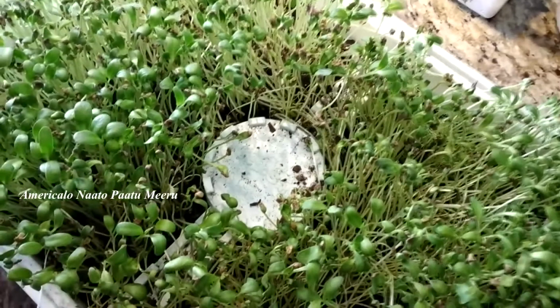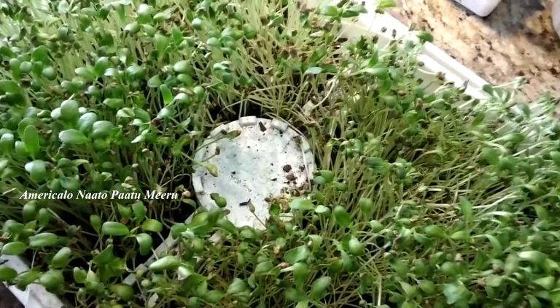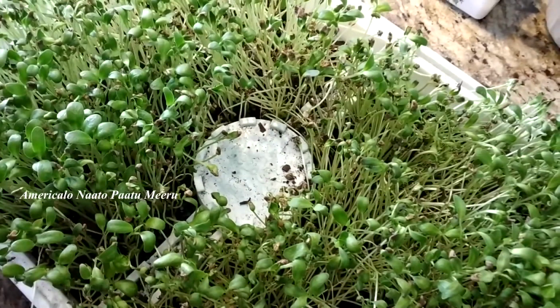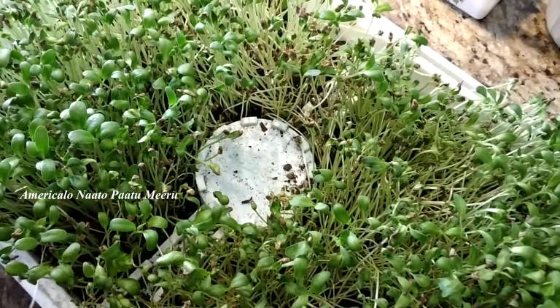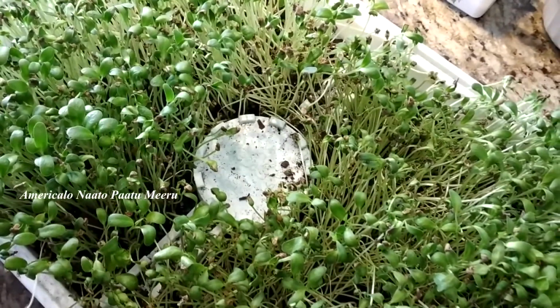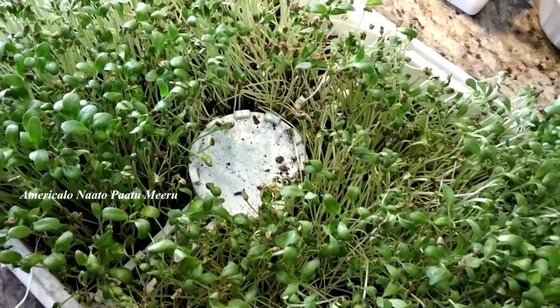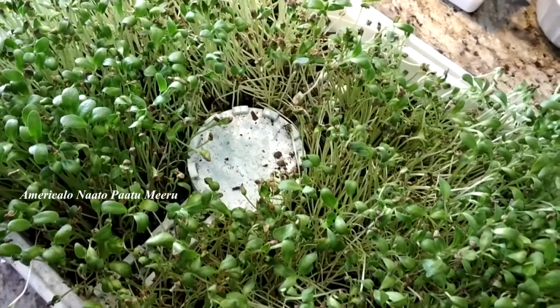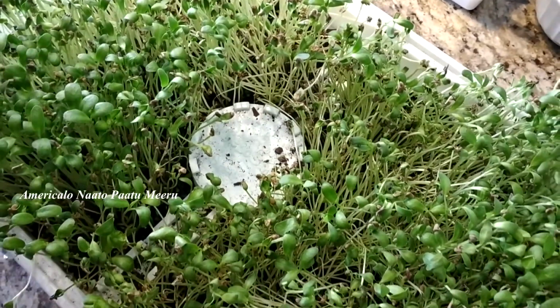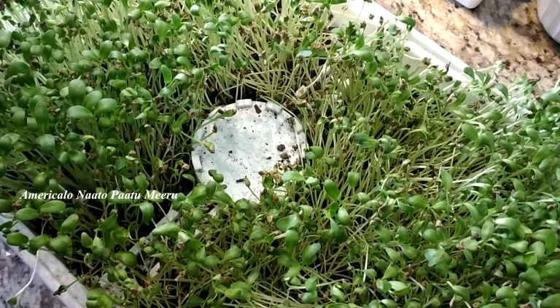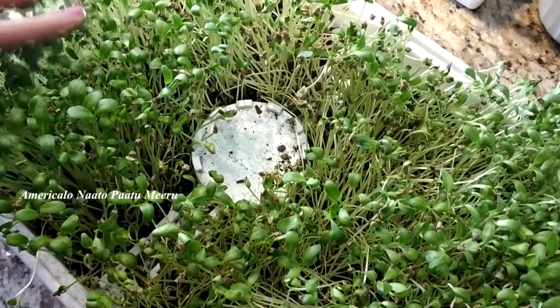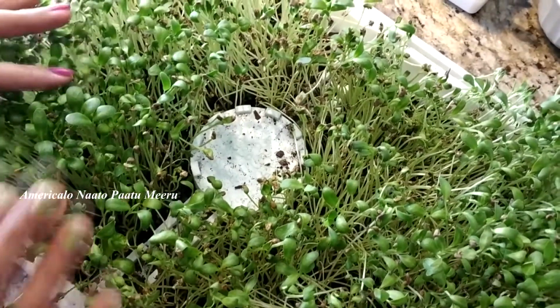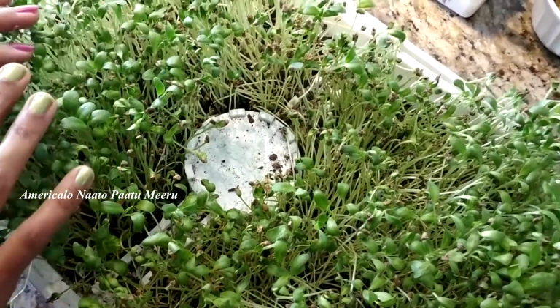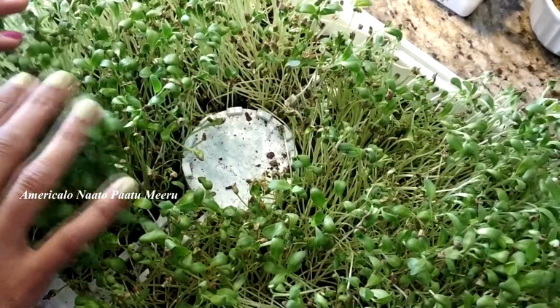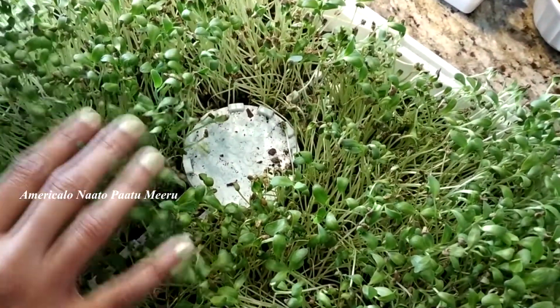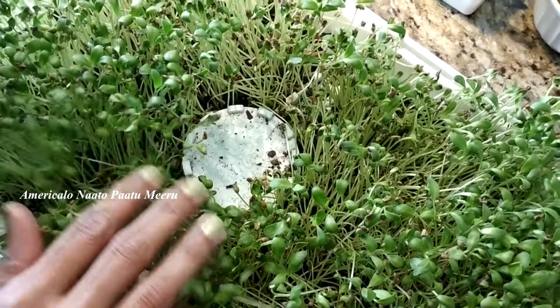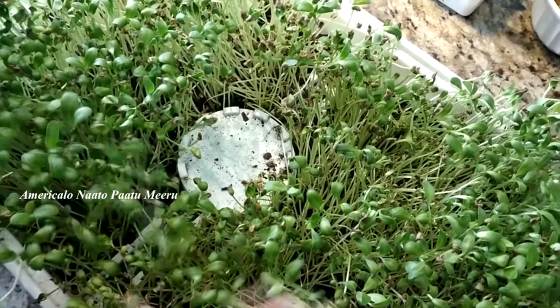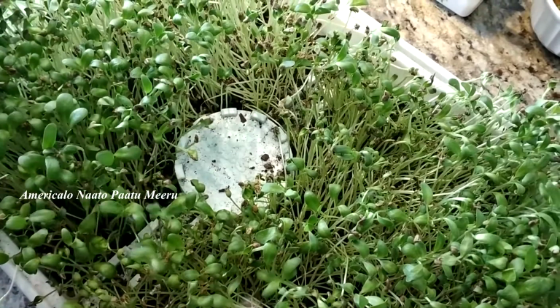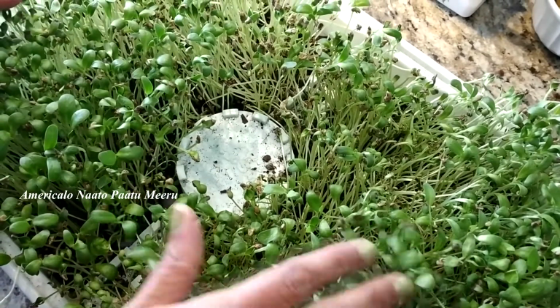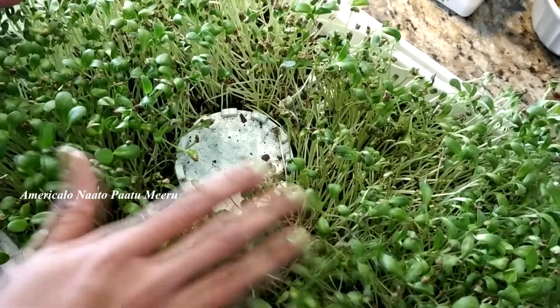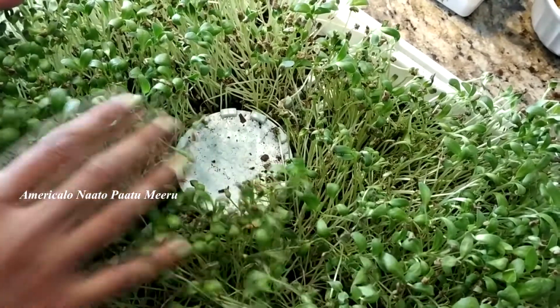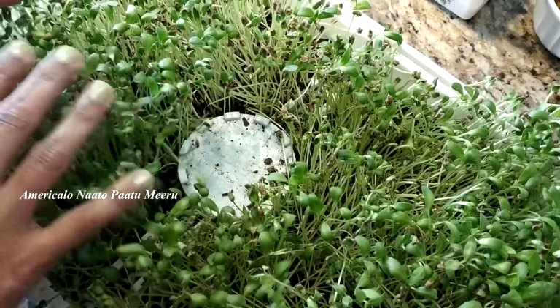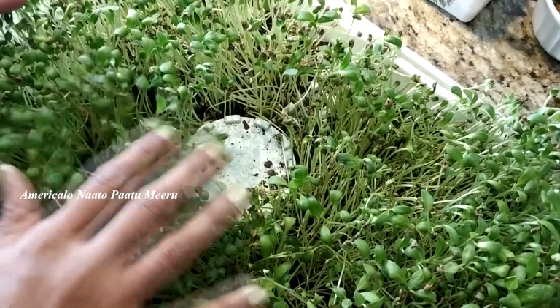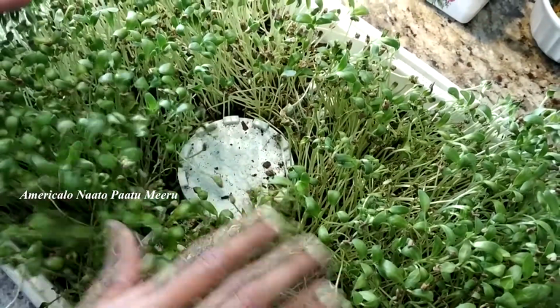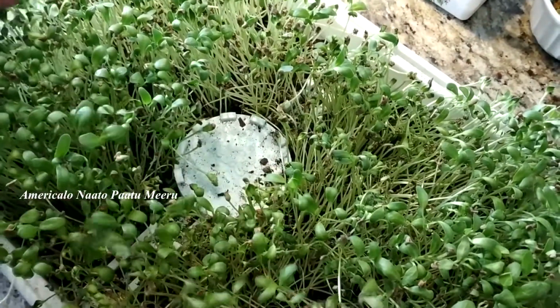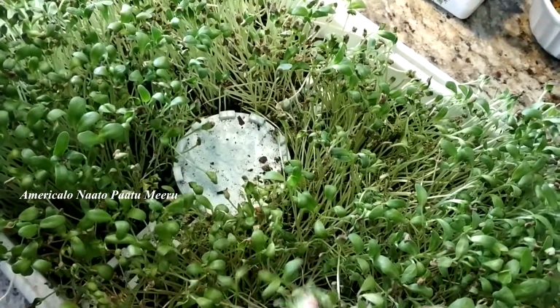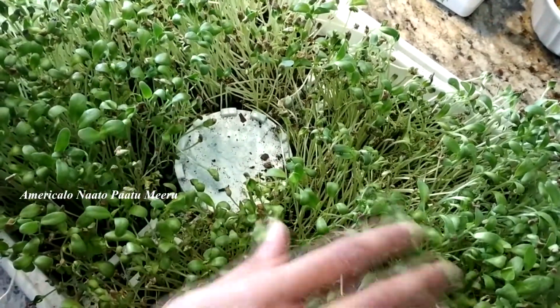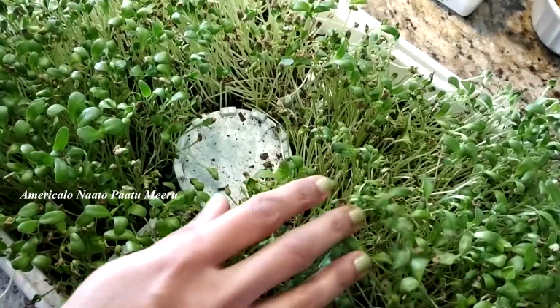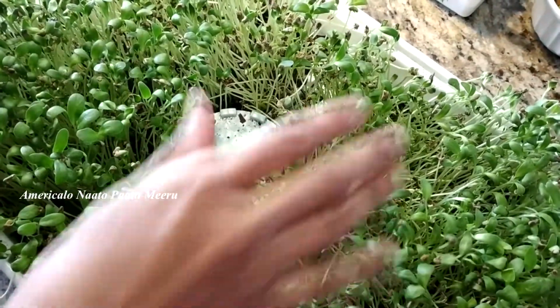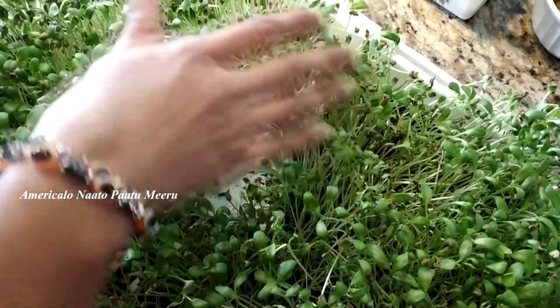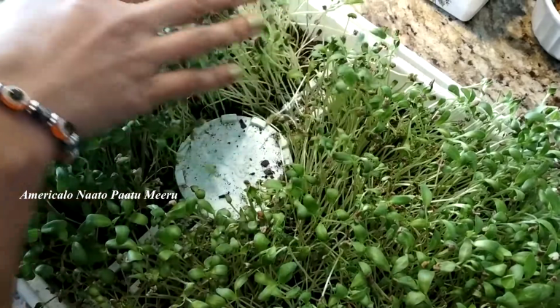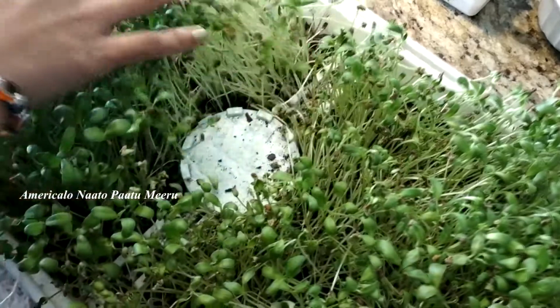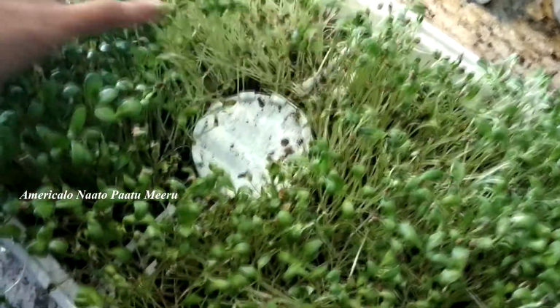Hi everyone! Today I am going to make a microgreens omelette. This omelette is very simple.